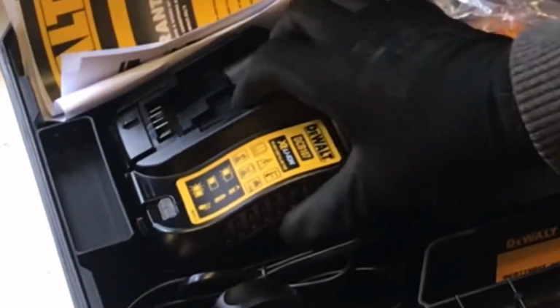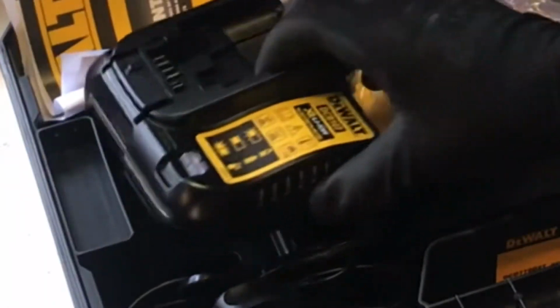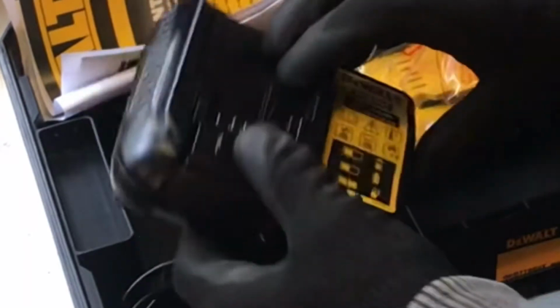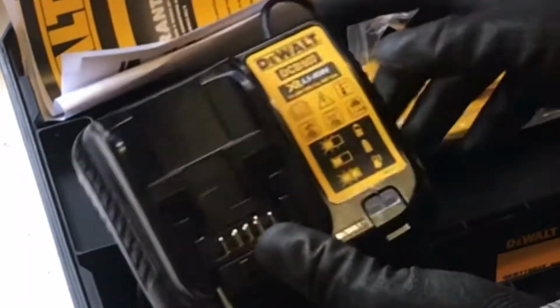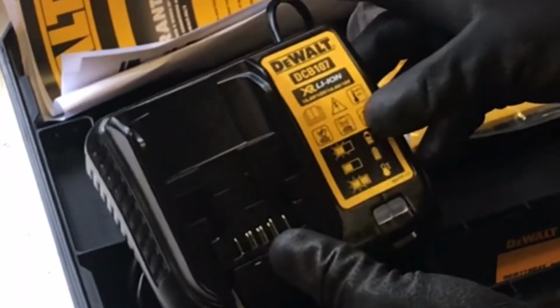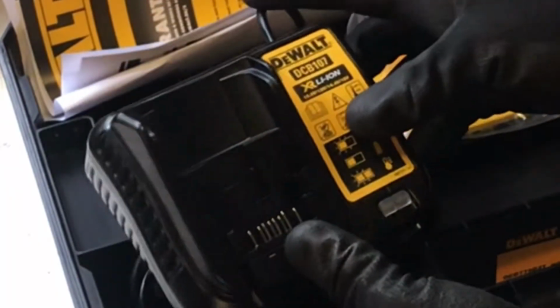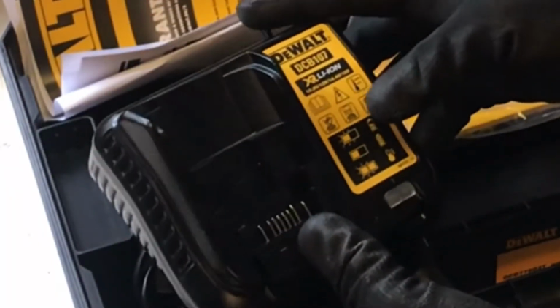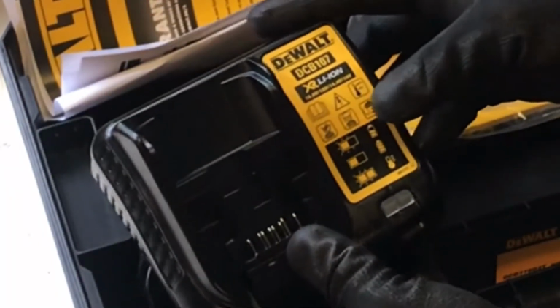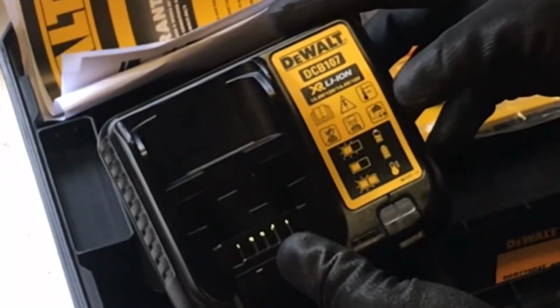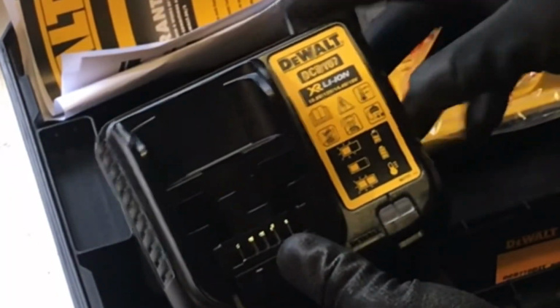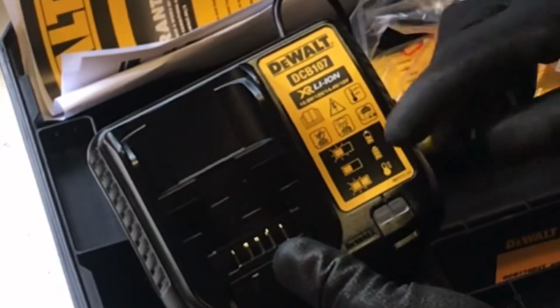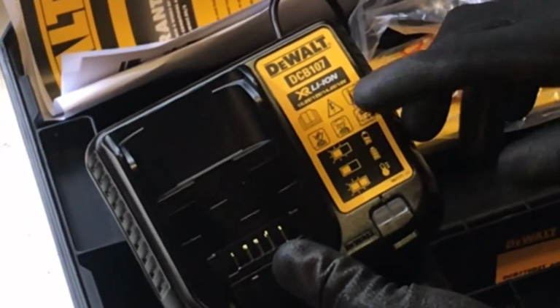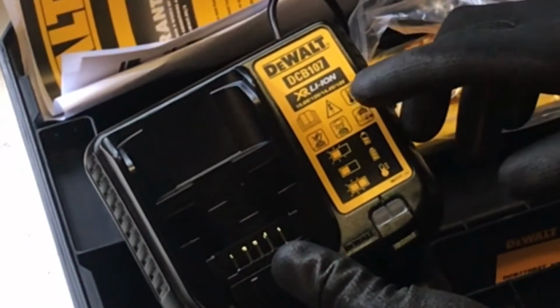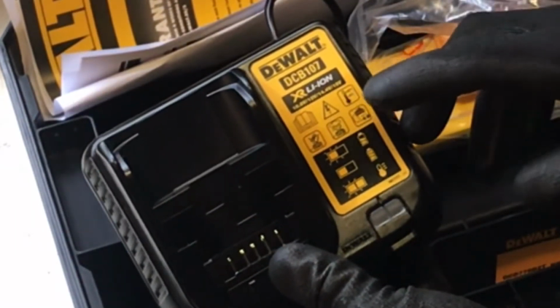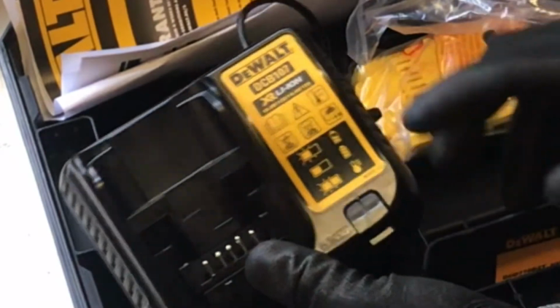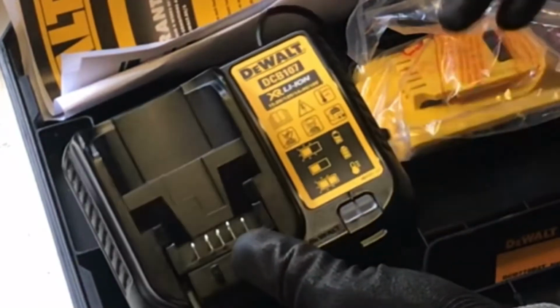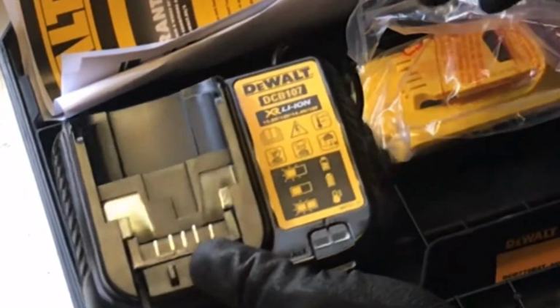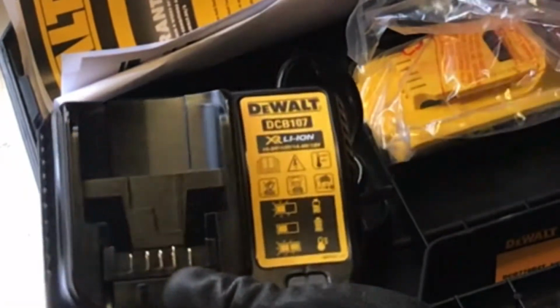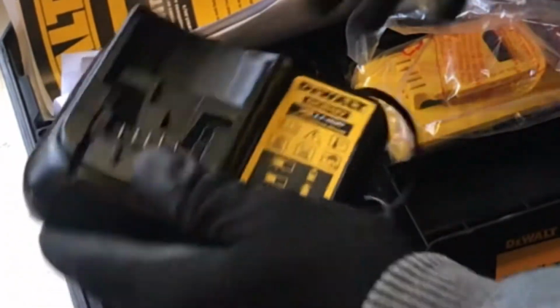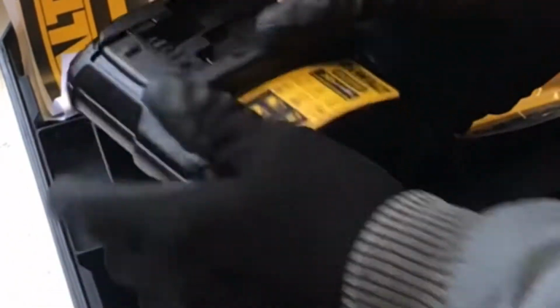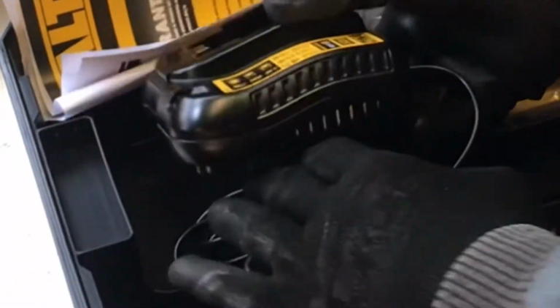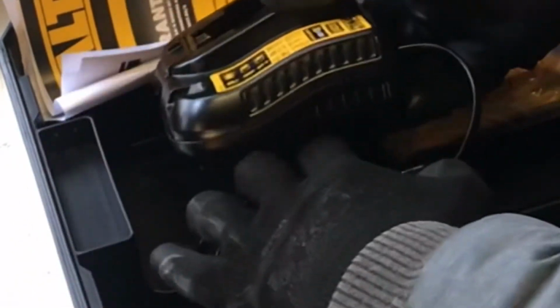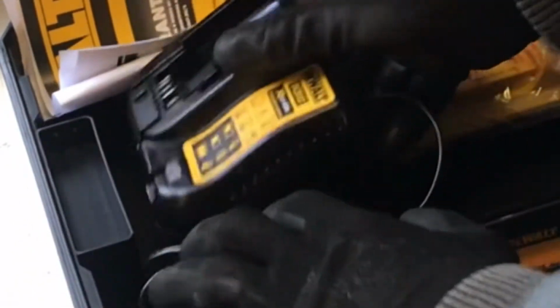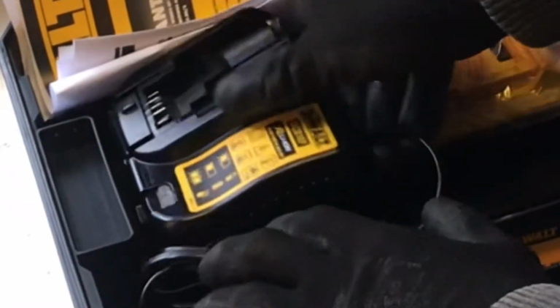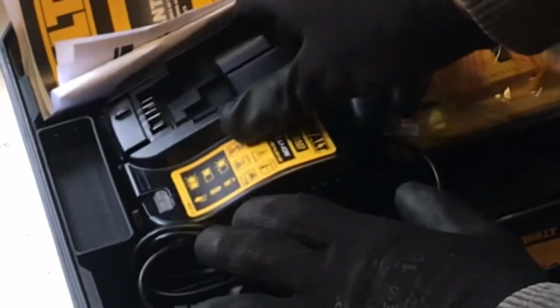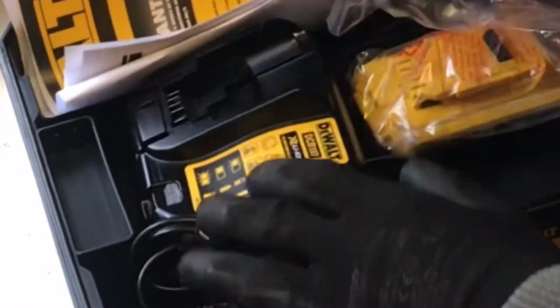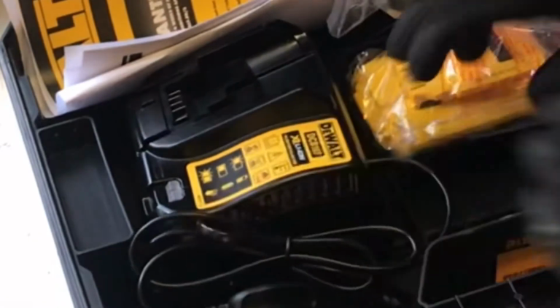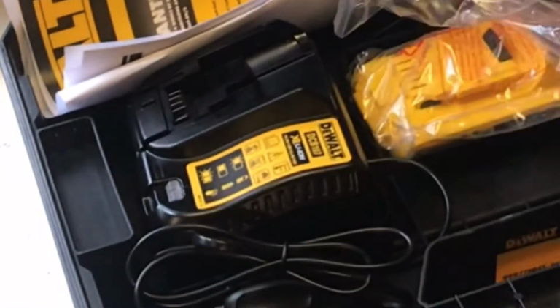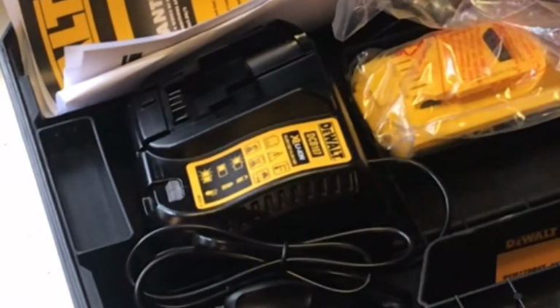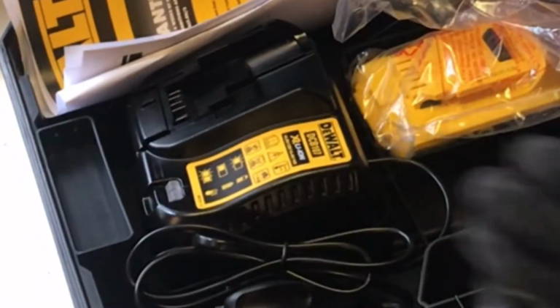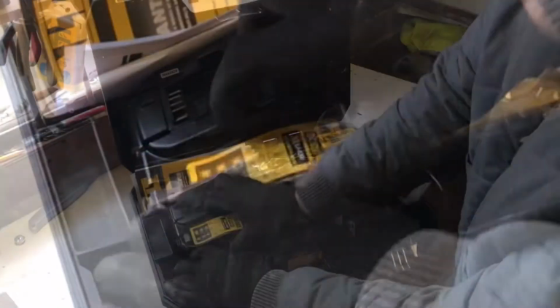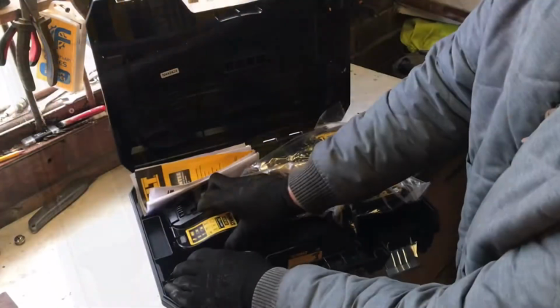Comes with a charger — a fast charger for lithium batteries — compatible with 10 volt, 12 volt, 14 volt, or the 18 volt, which this comes with. 2AH 18 volt batteries in this package.